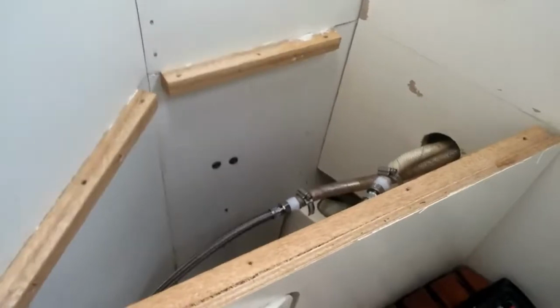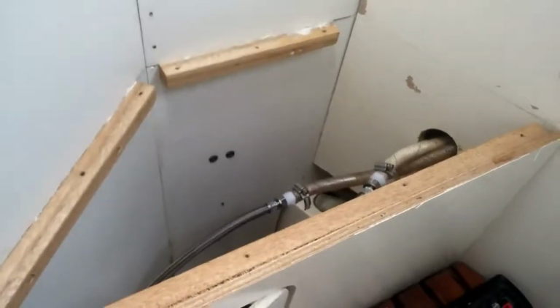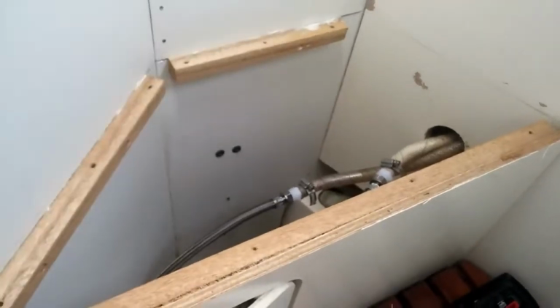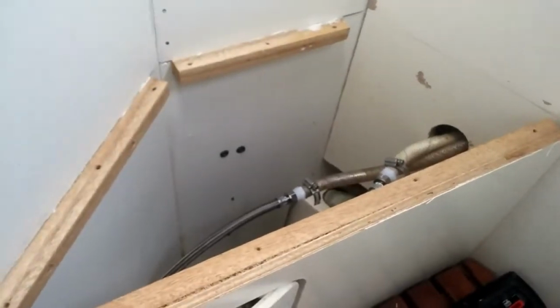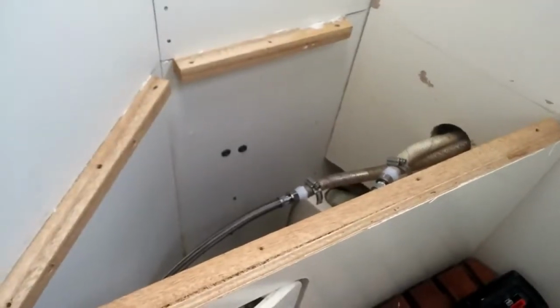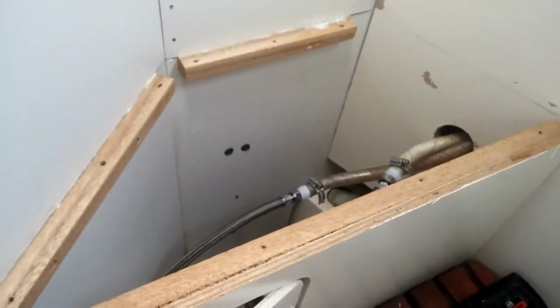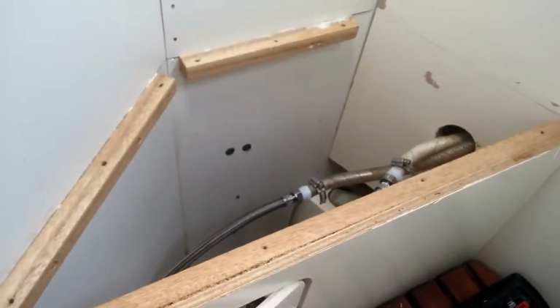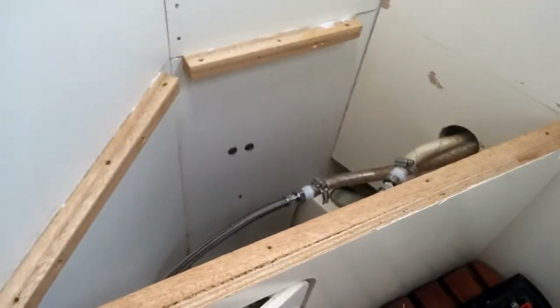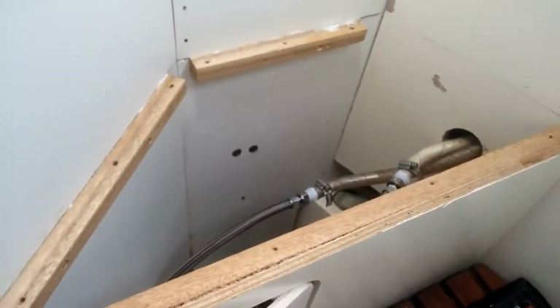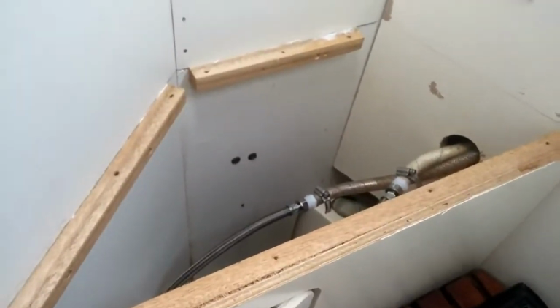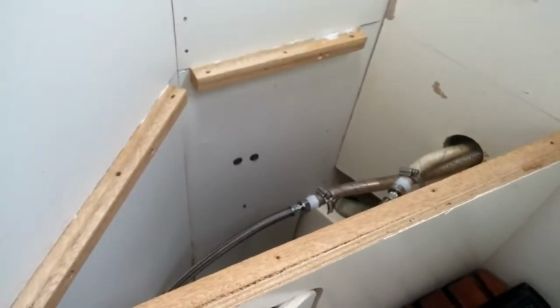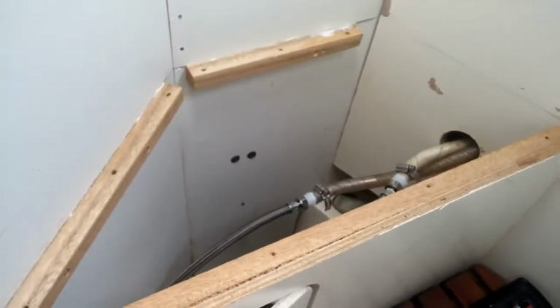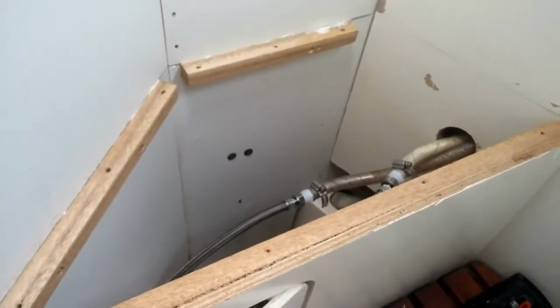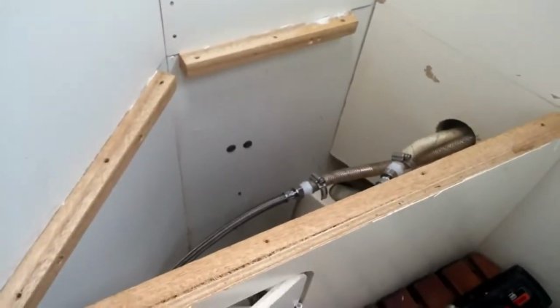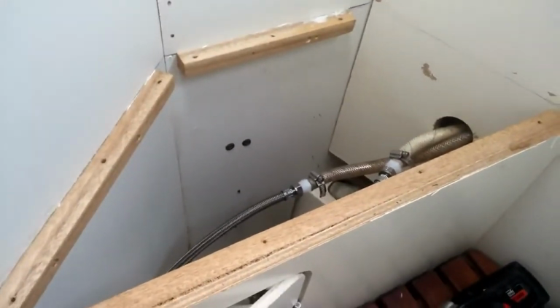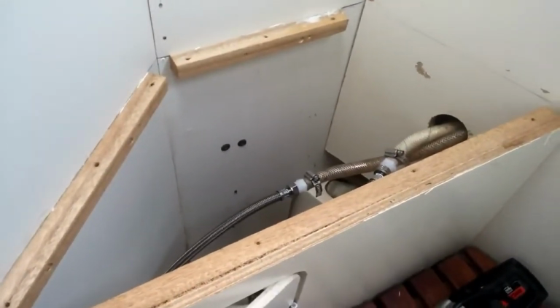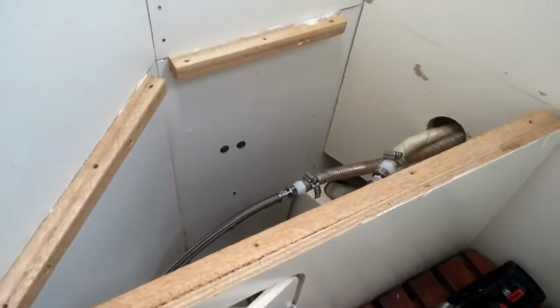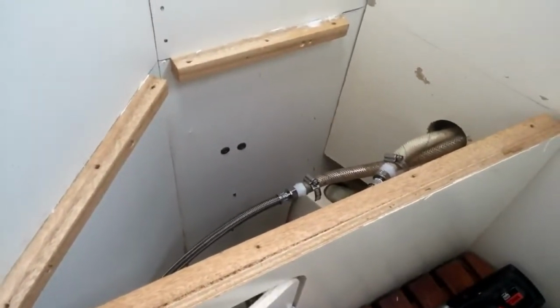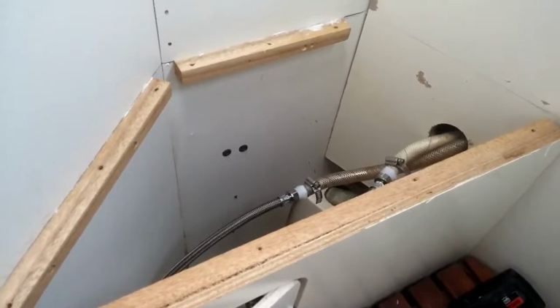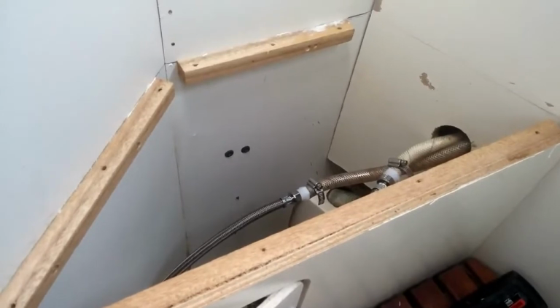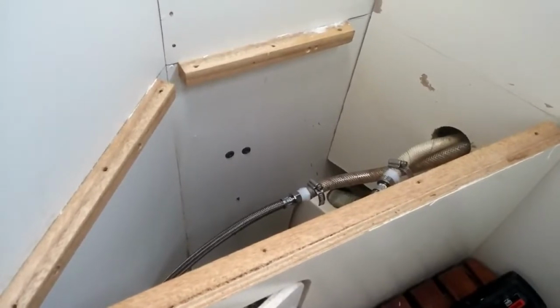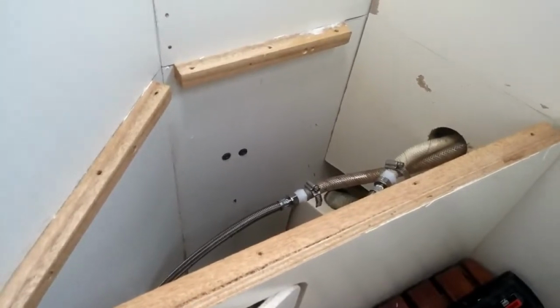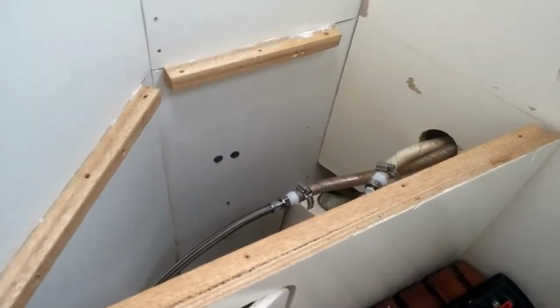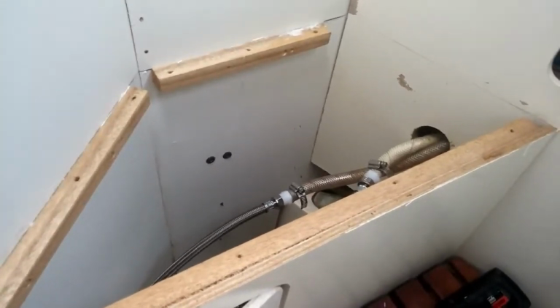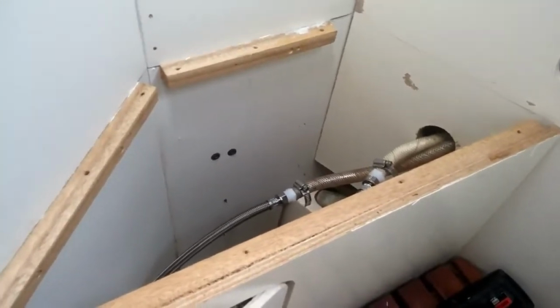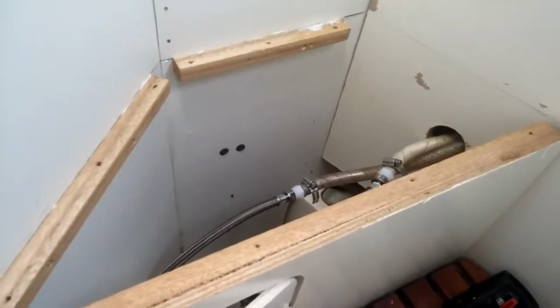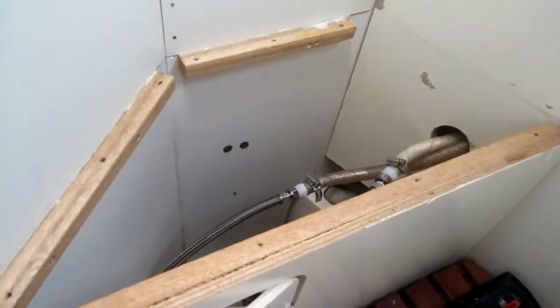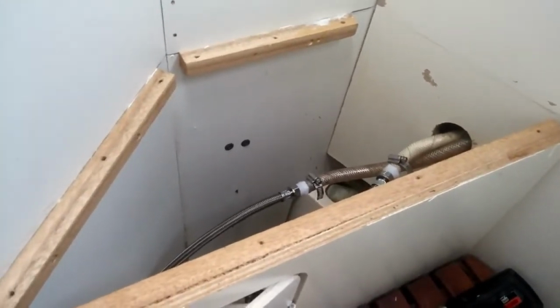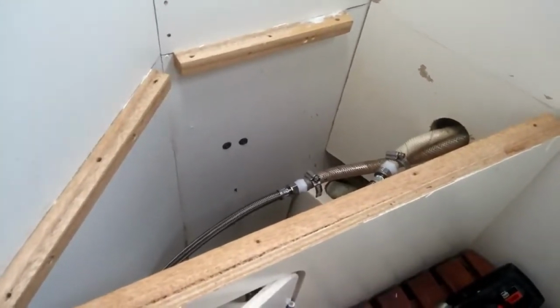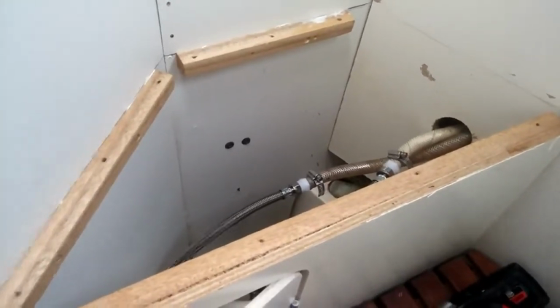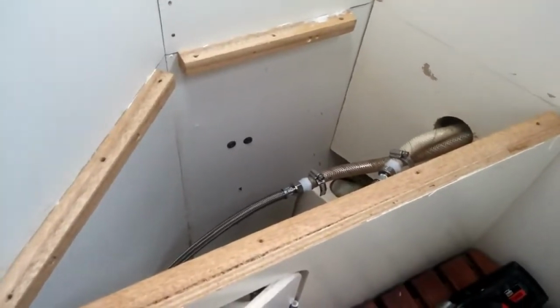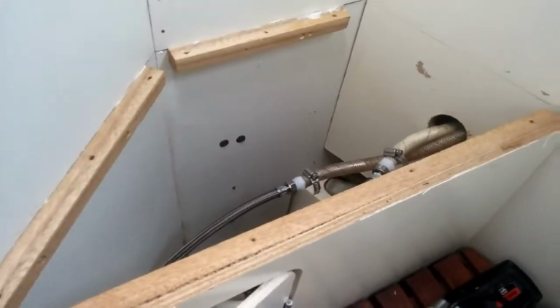This is the continuing project, changing out the counter for the head in my 131.